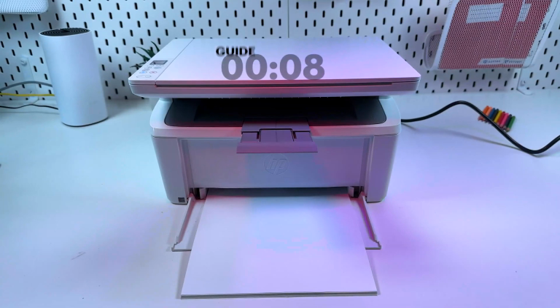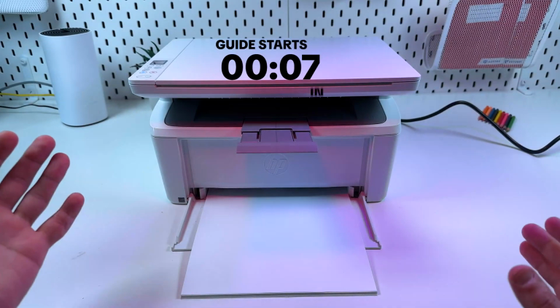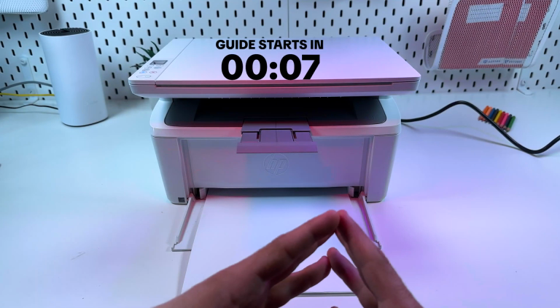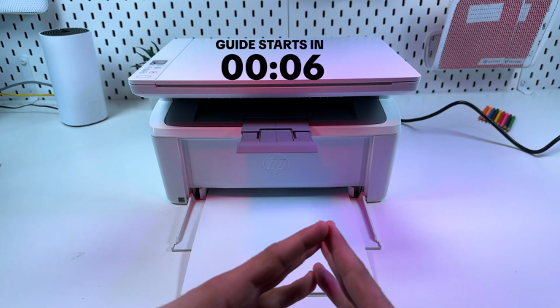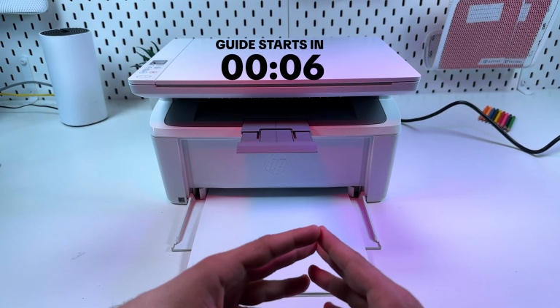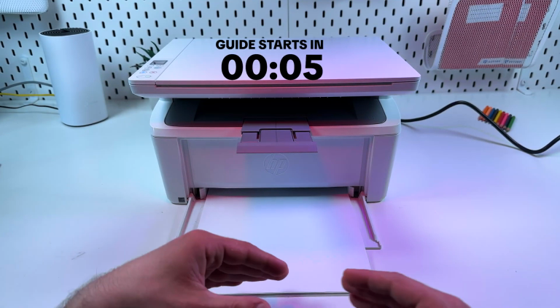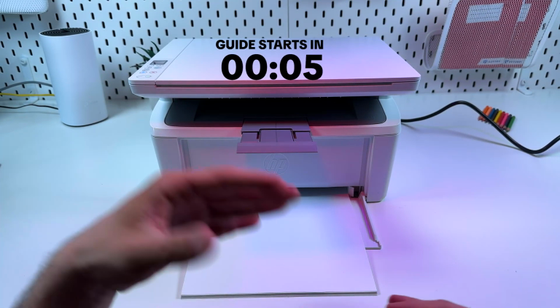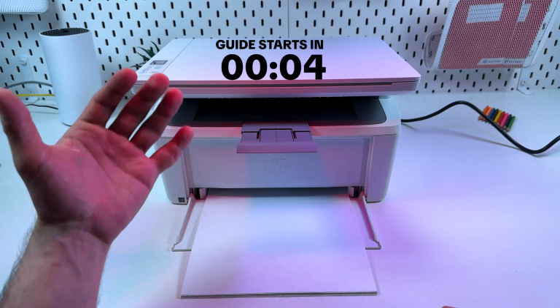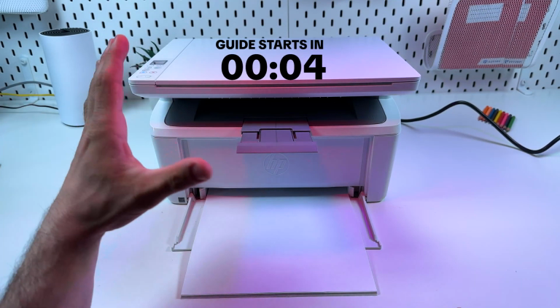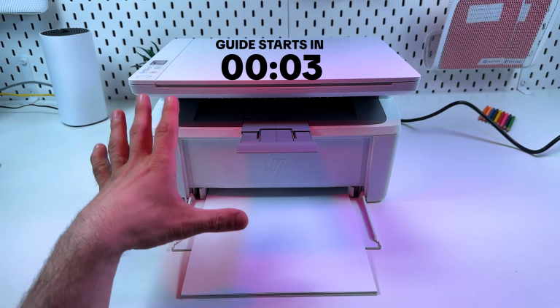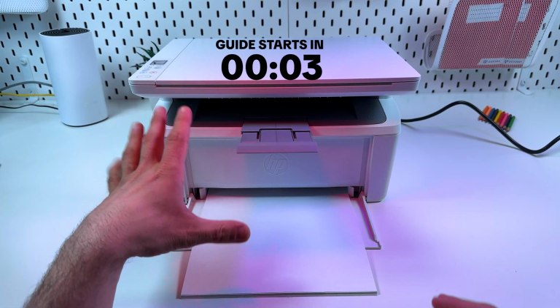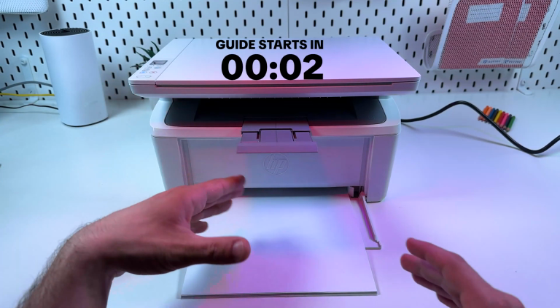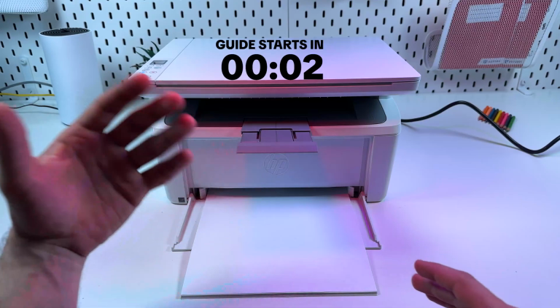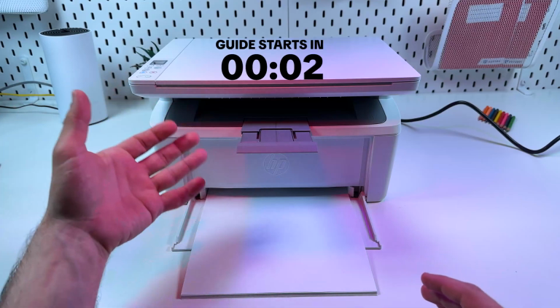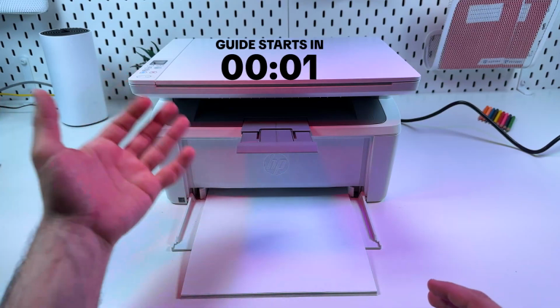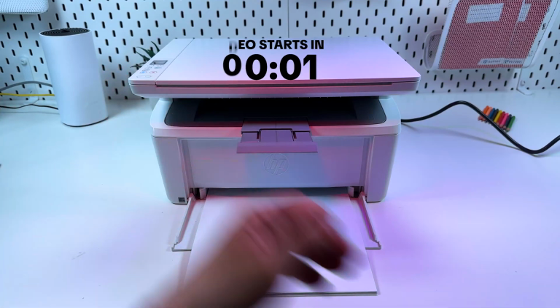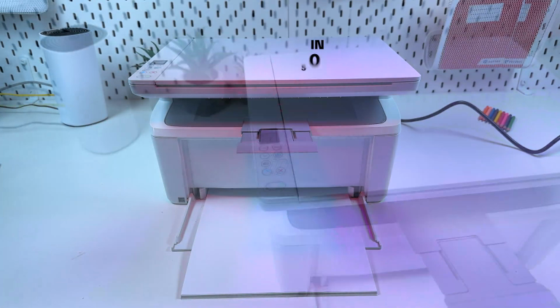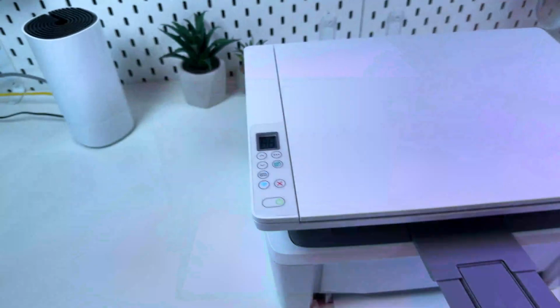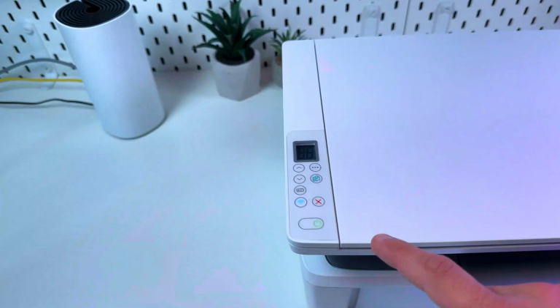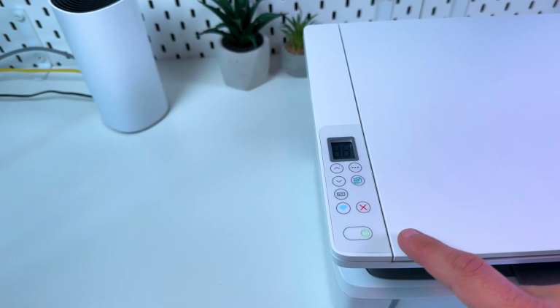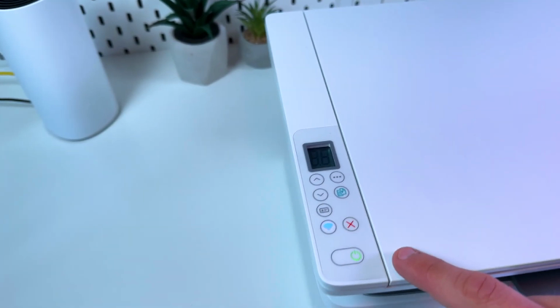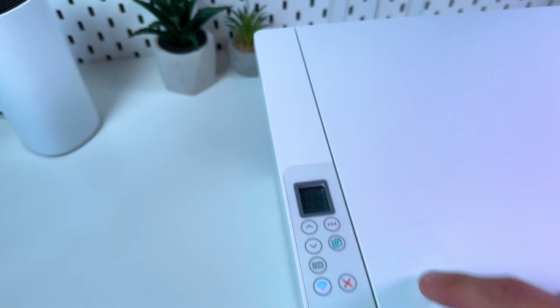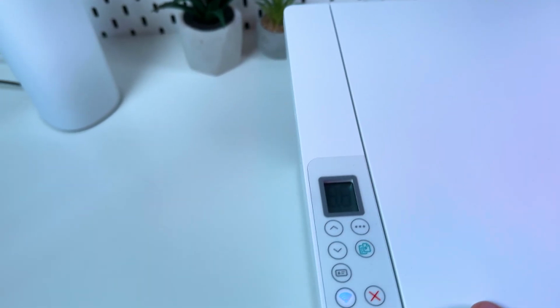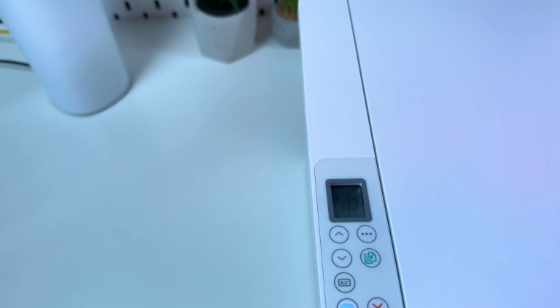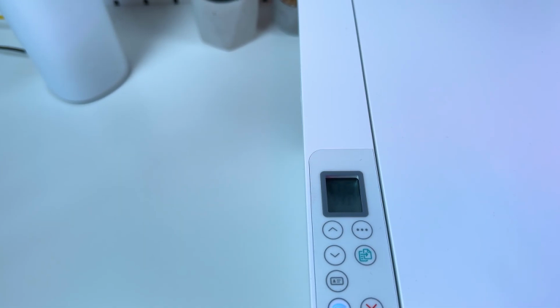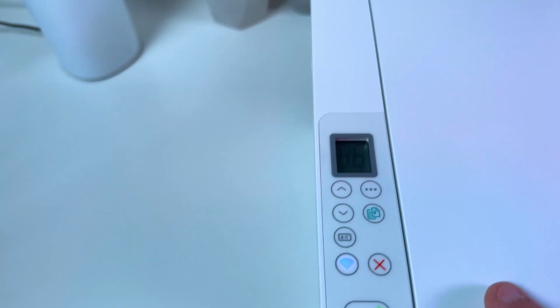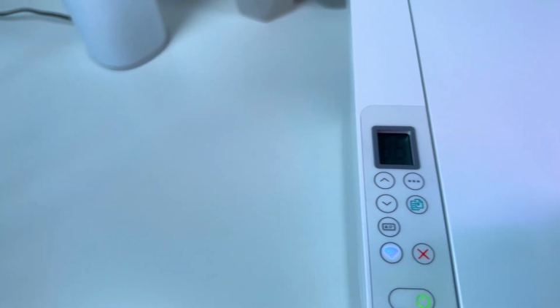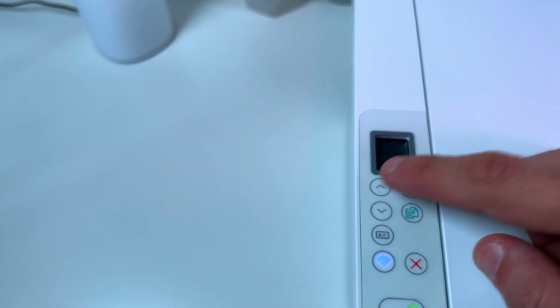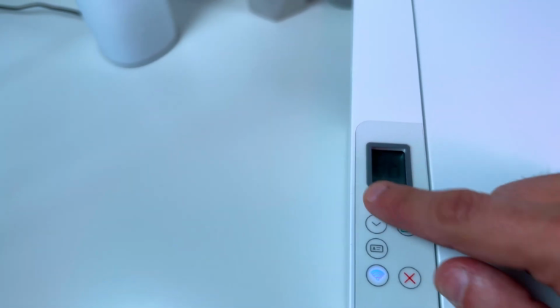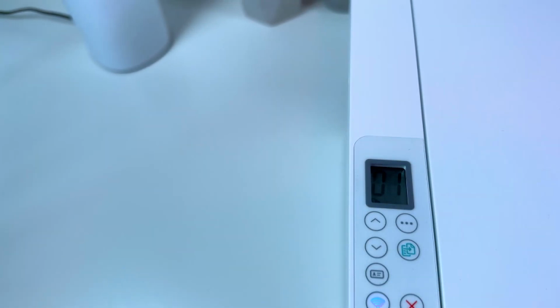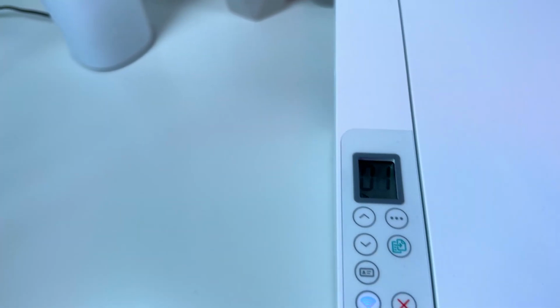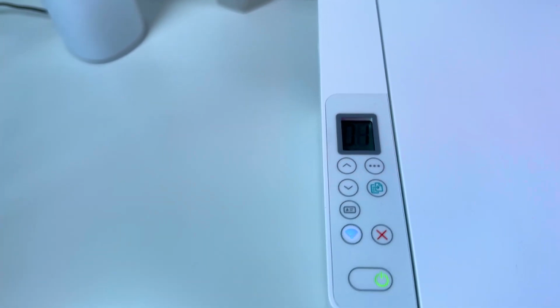Hi everyone! In this video I'm going to show you how to reset the HP M140W to the factory defaults. You need to power on your printer and make sure that the display is on. If the display is off, just press any button to wake it up.